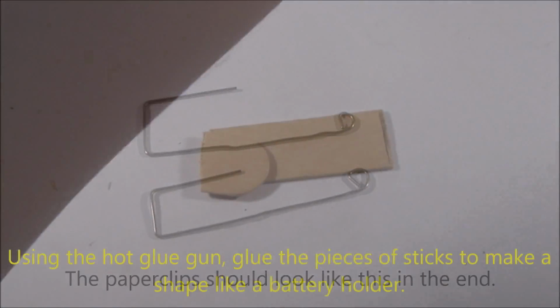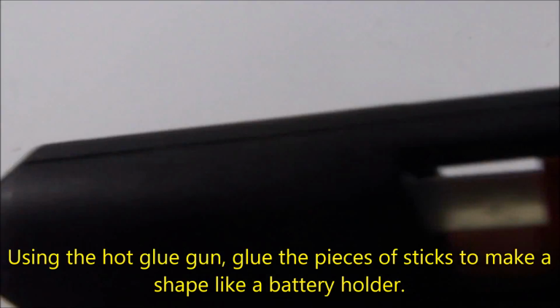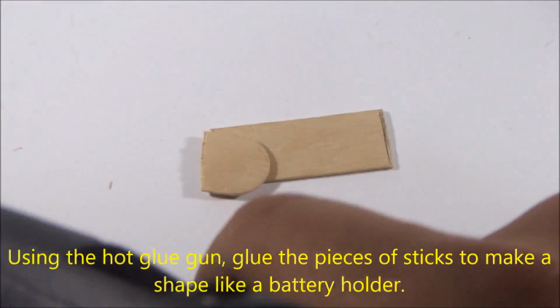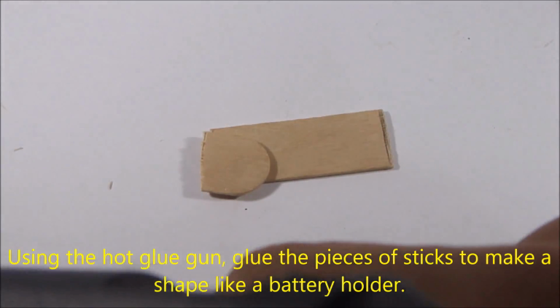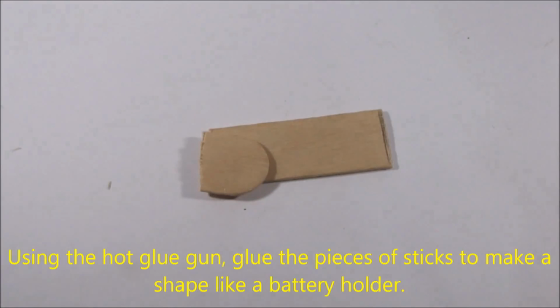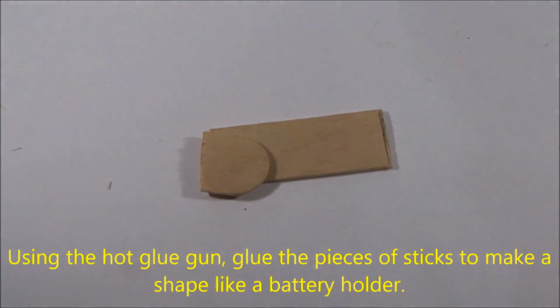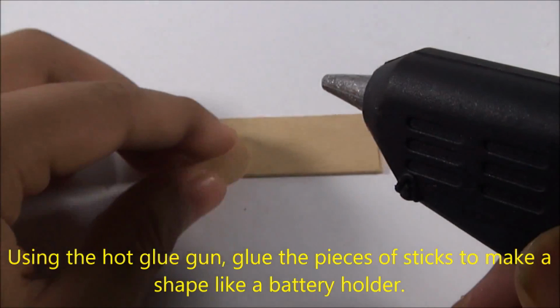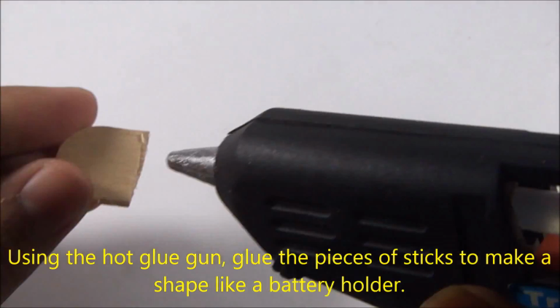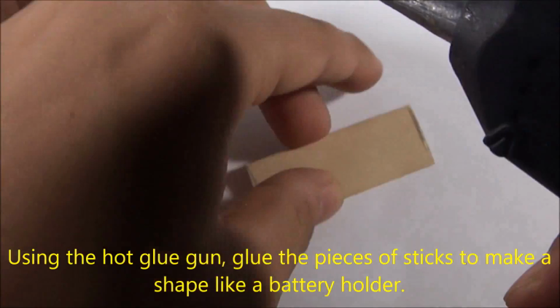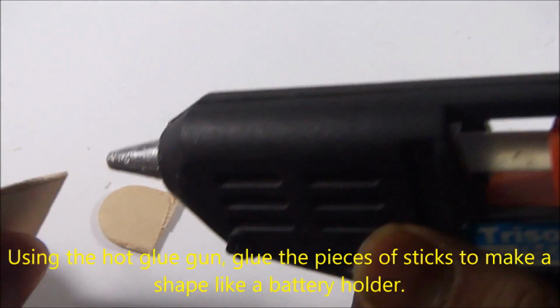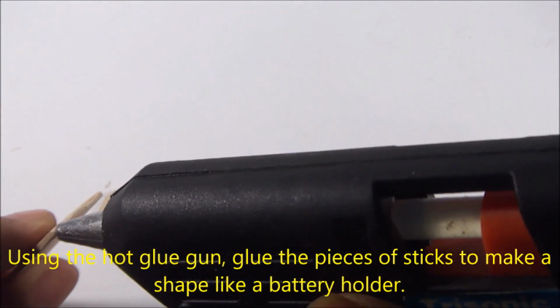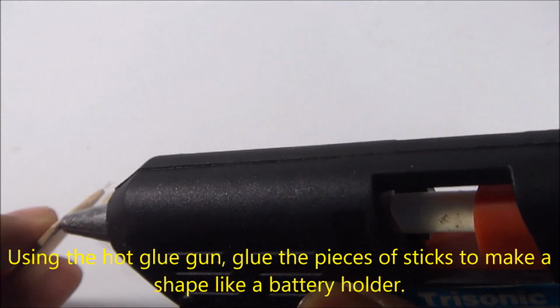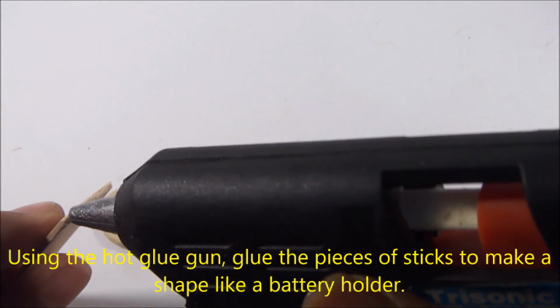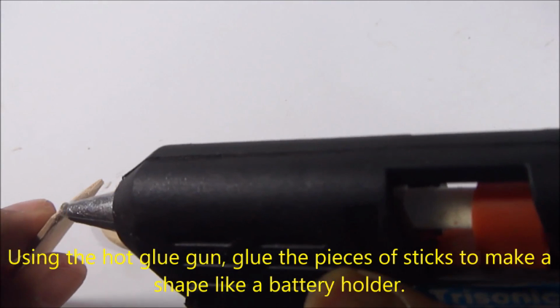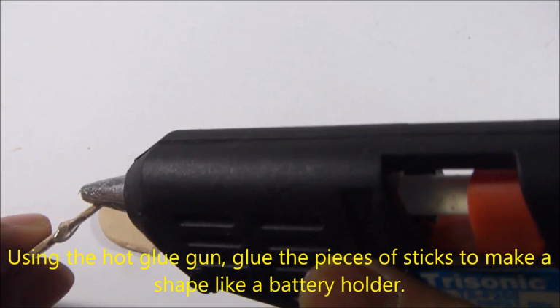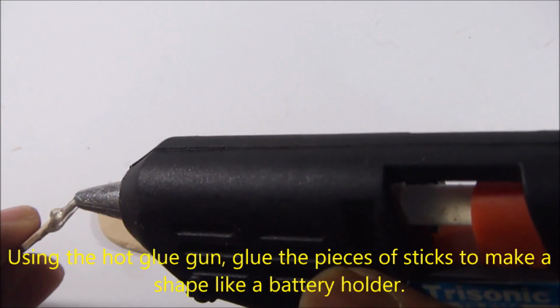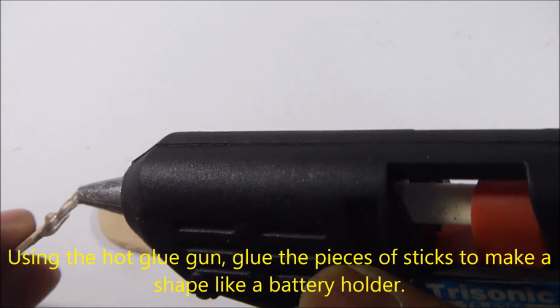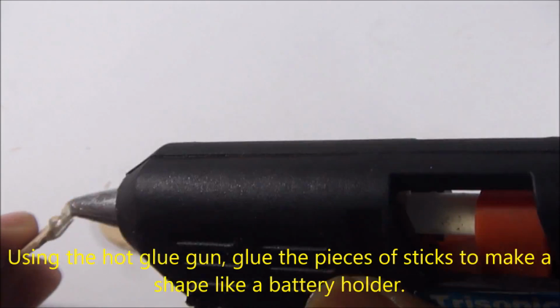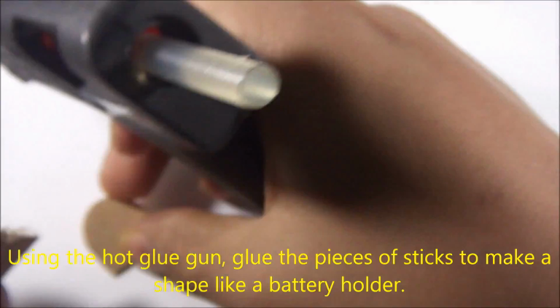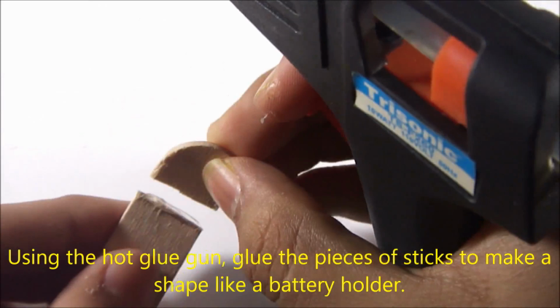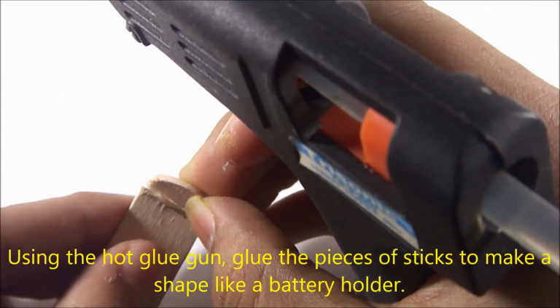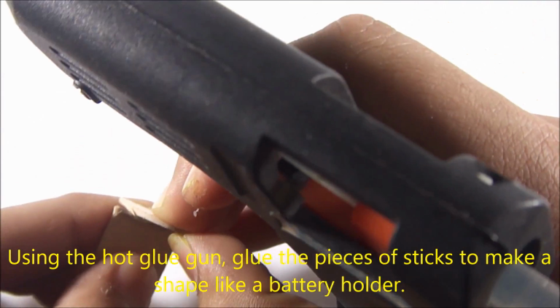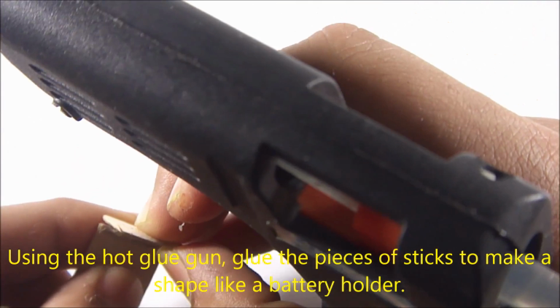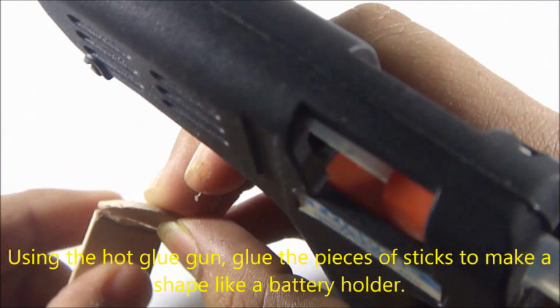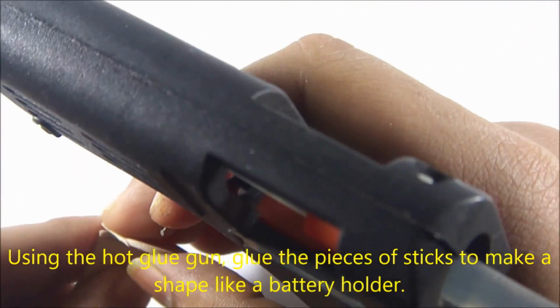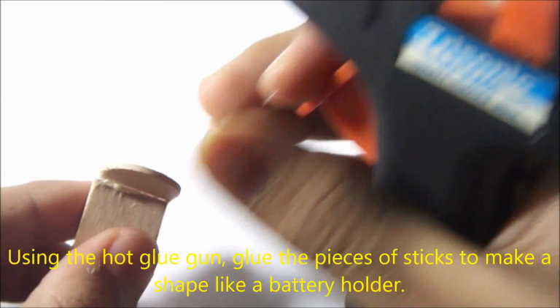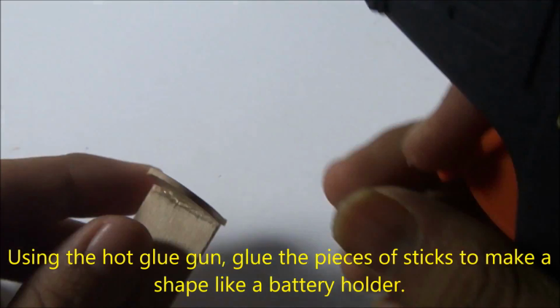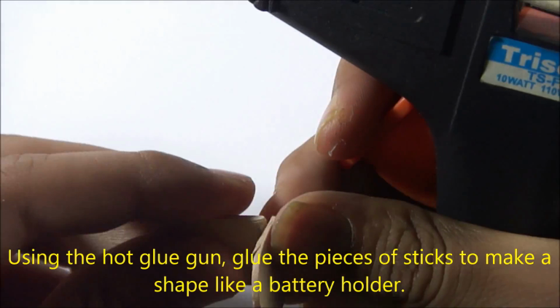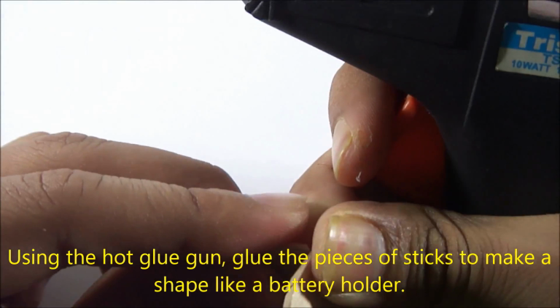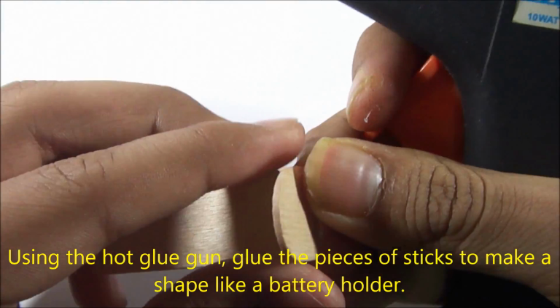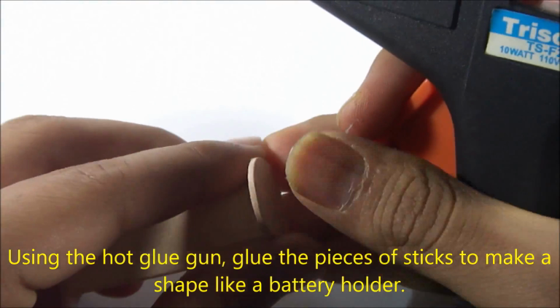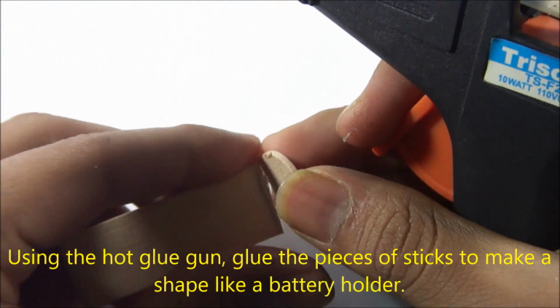Using a hot glue gun, glue the pieces of stick together to make a shape like a battery holder. We are going to use this to hold the battery and to make the base structure for the motor.